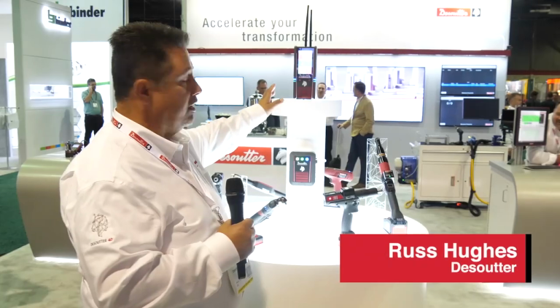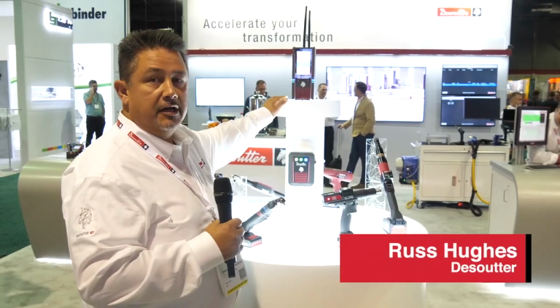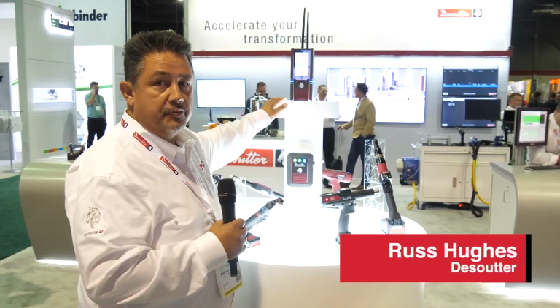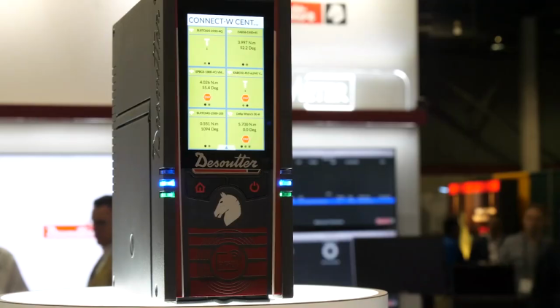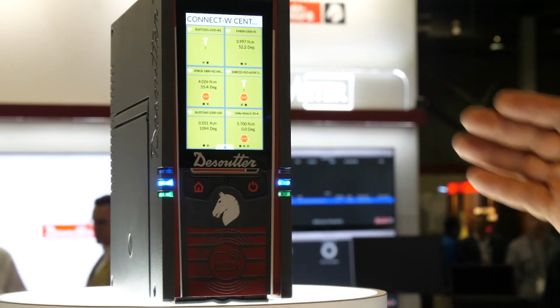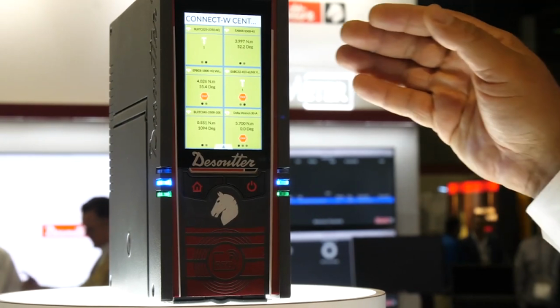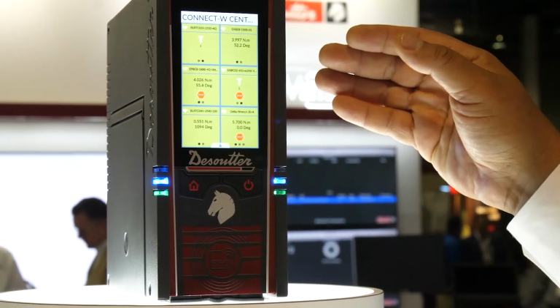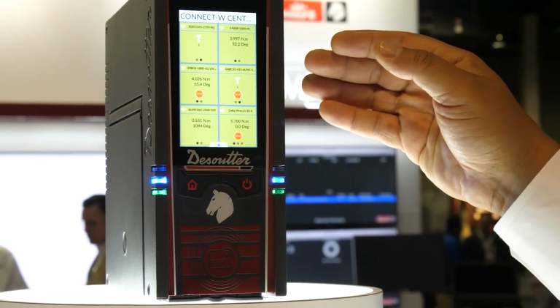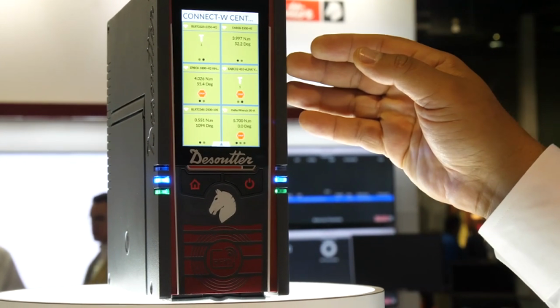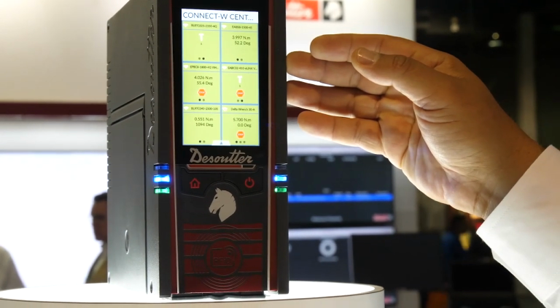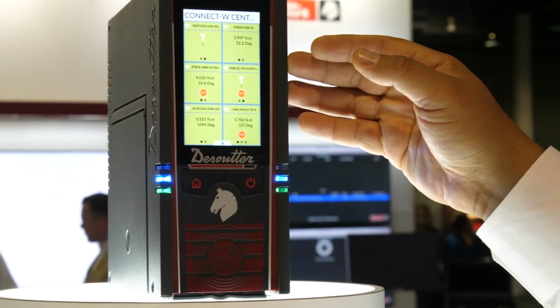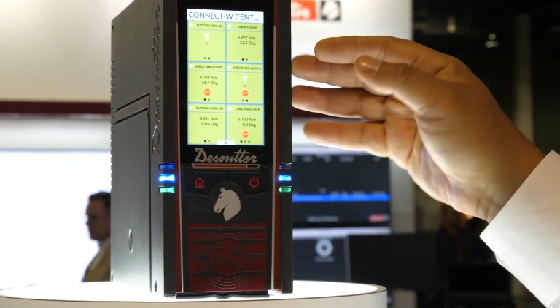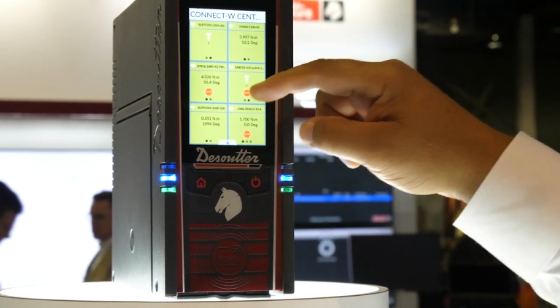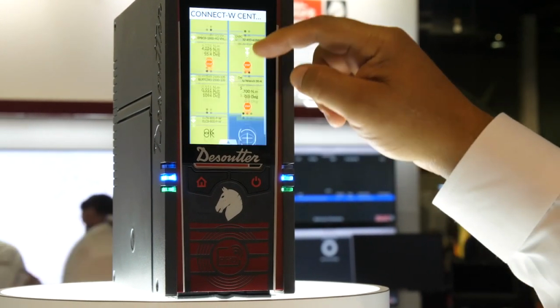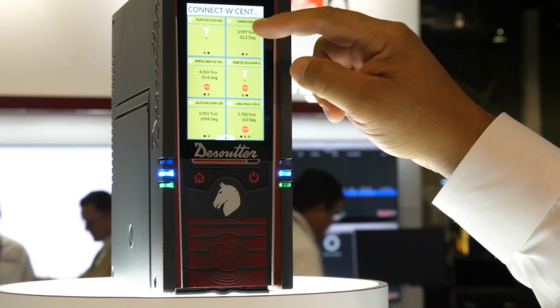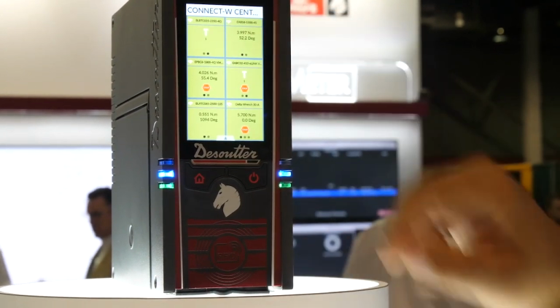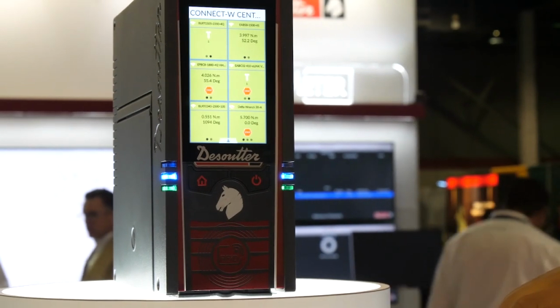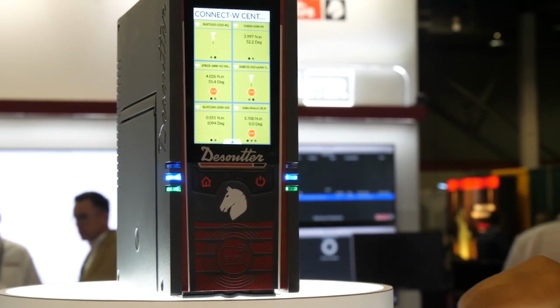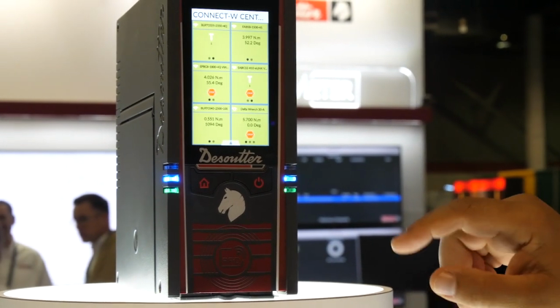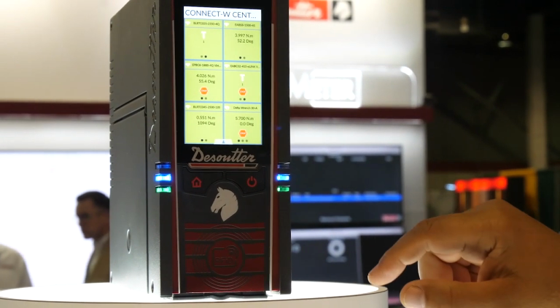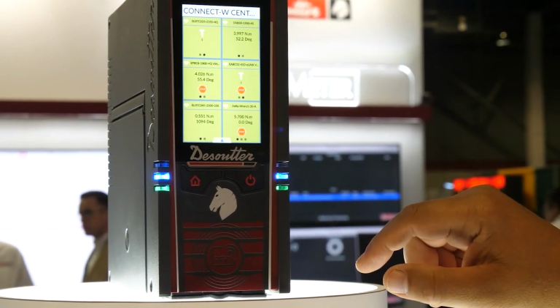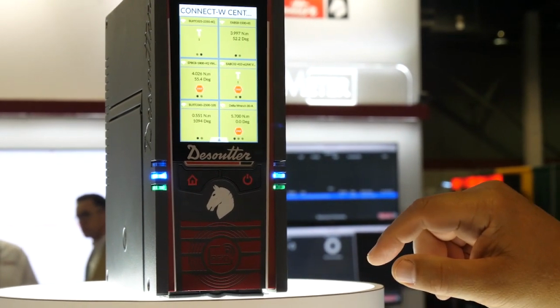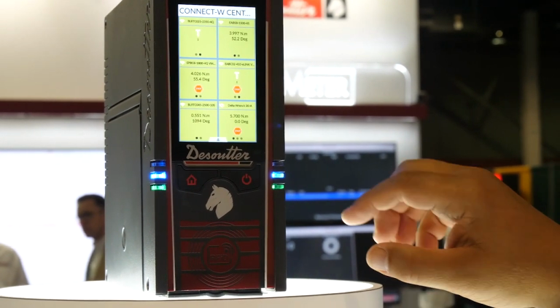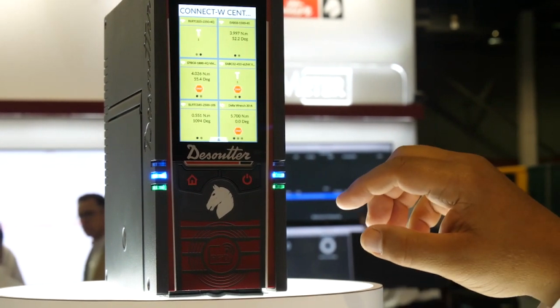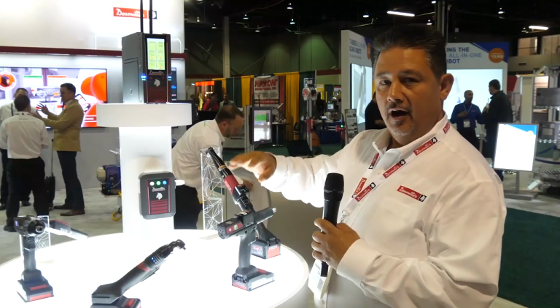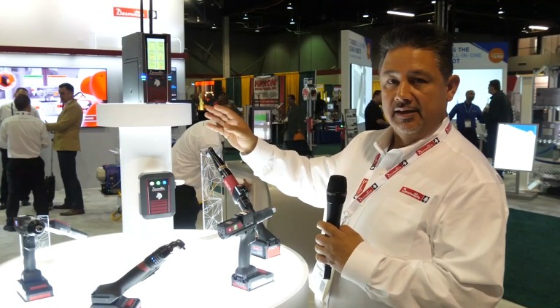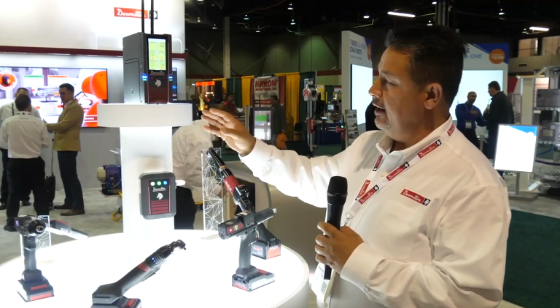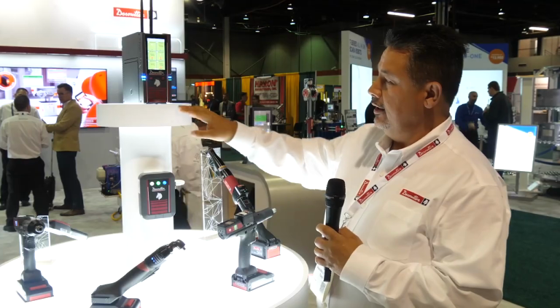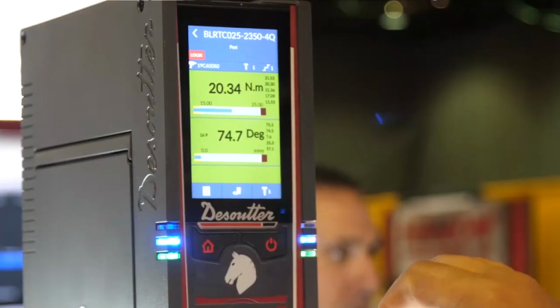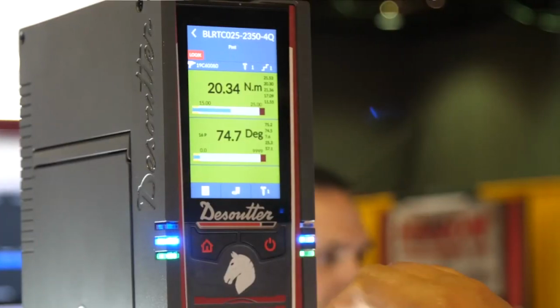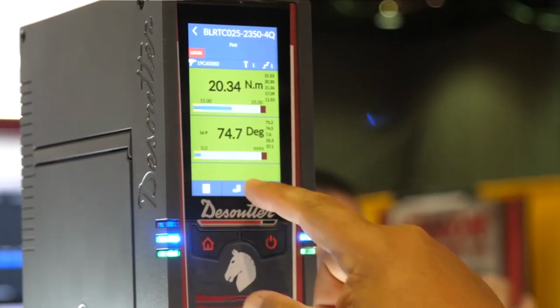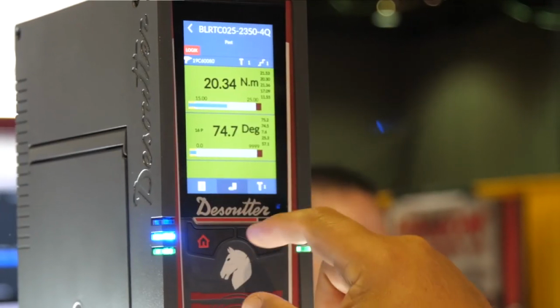Our Connect Industrial Smart Hub is capable of 20 tightening units. We can pair DC transducerized tools, hand torque wrenches, and clutch tools, all easily paired with RFID pairing capability.